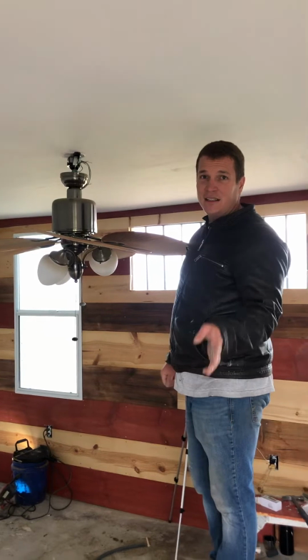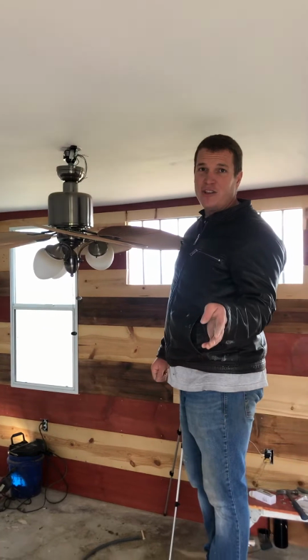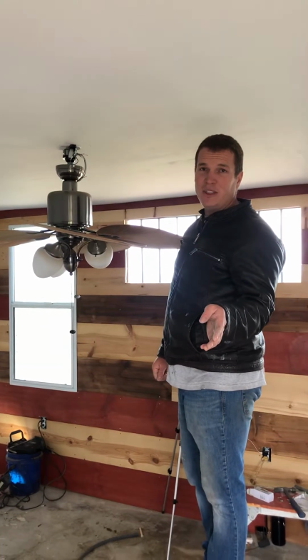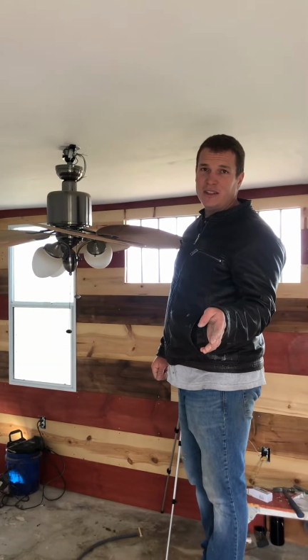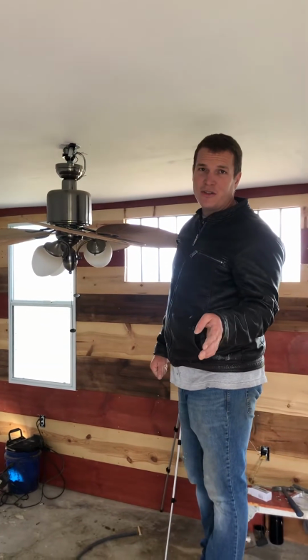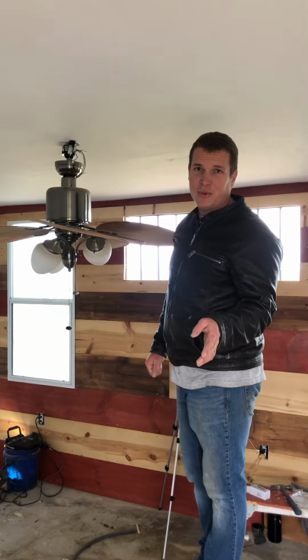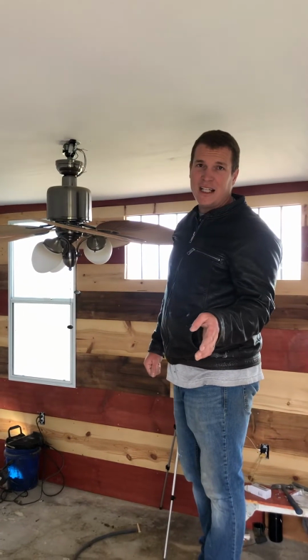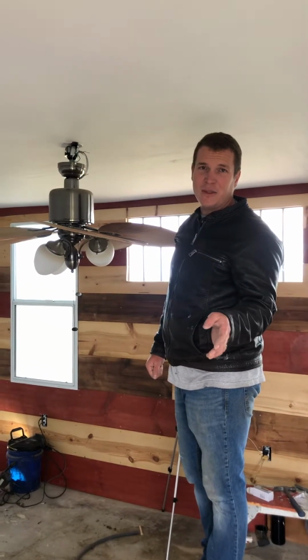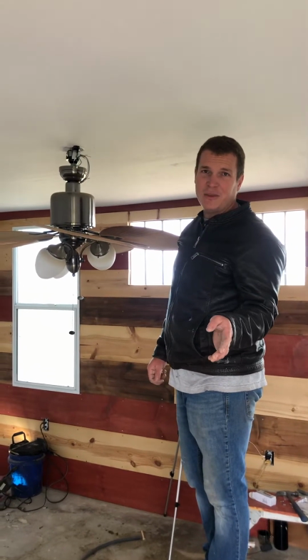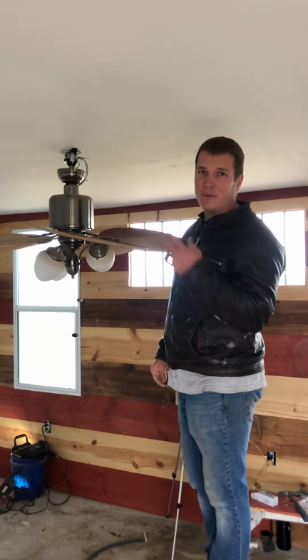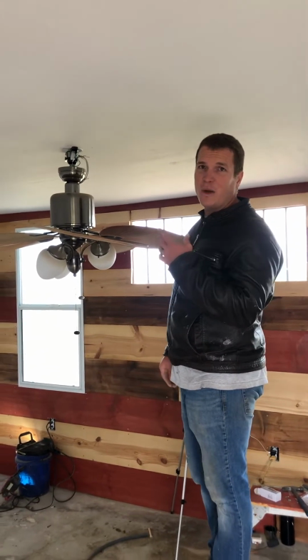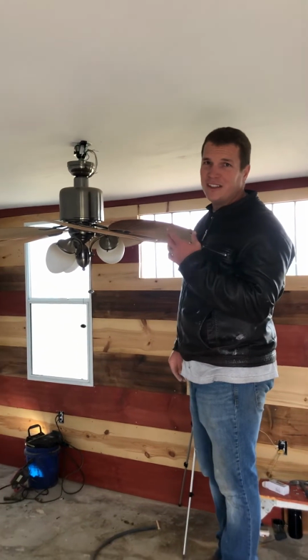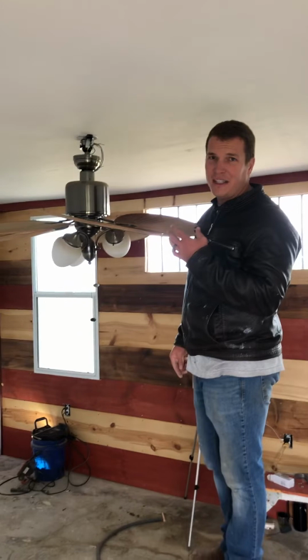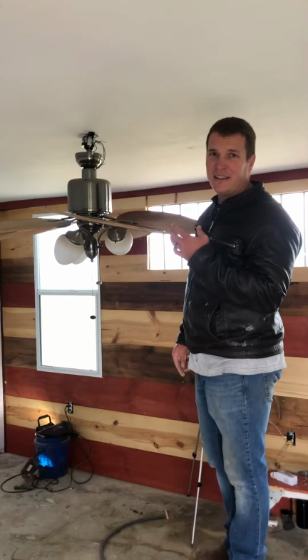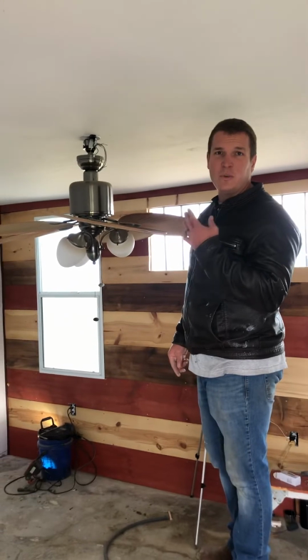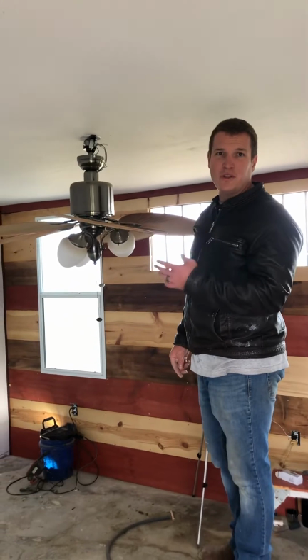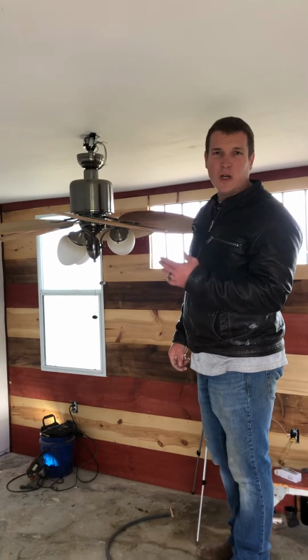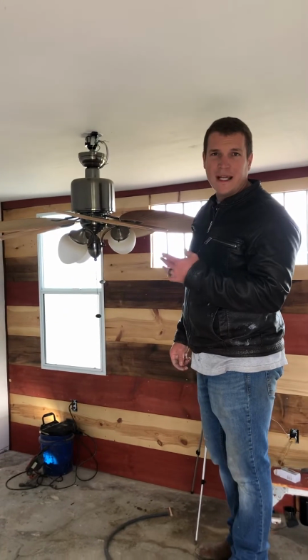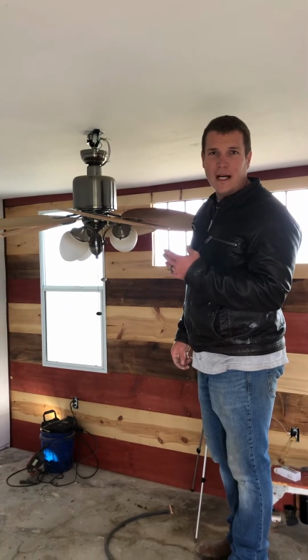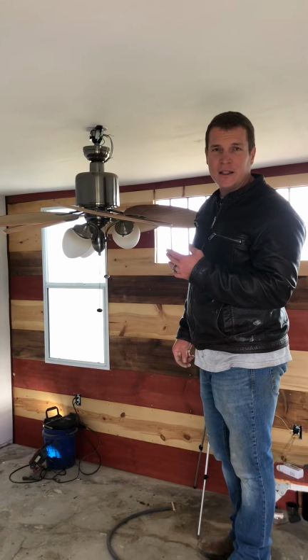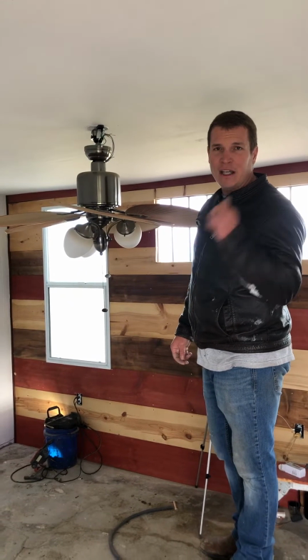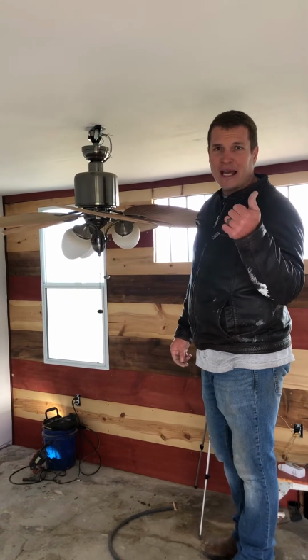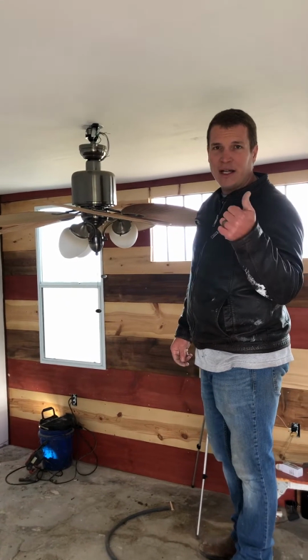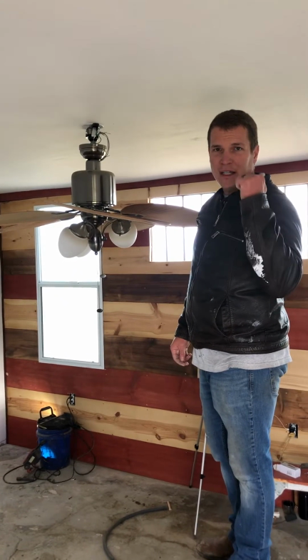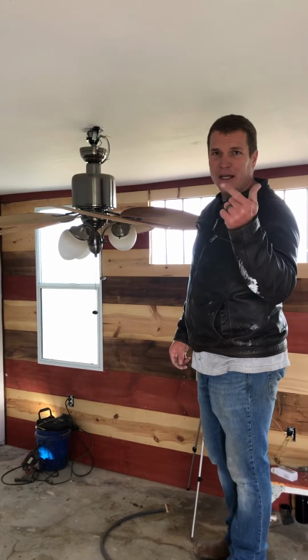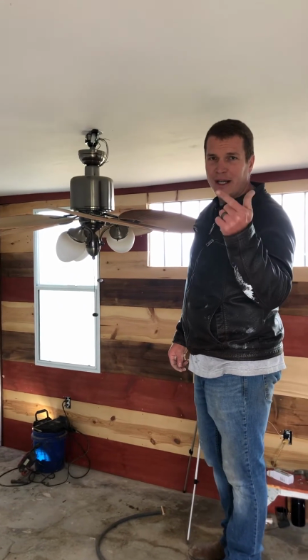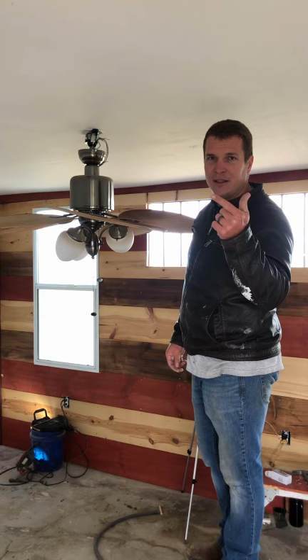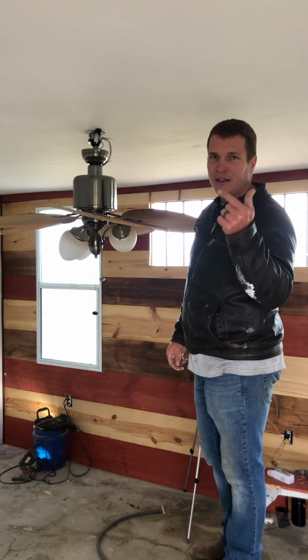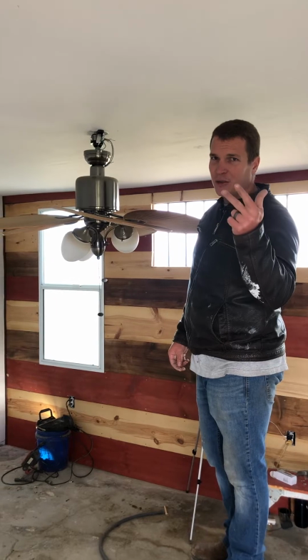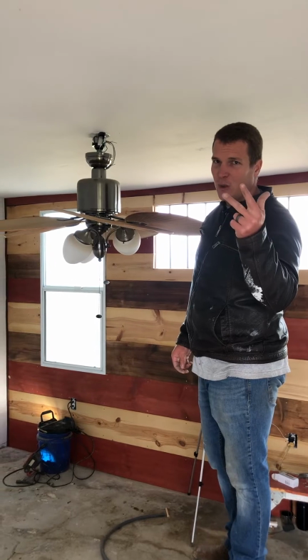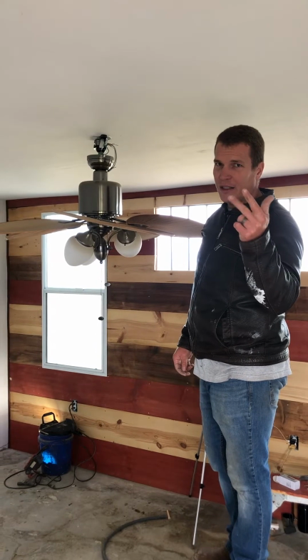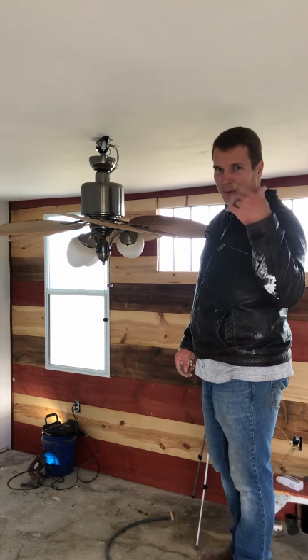Guys, James here with Yelton's Construction. We get a lot of questions about how to wire ceiling fans when there's only one black wire — you have a black wire, a white wire, and a ground wire.